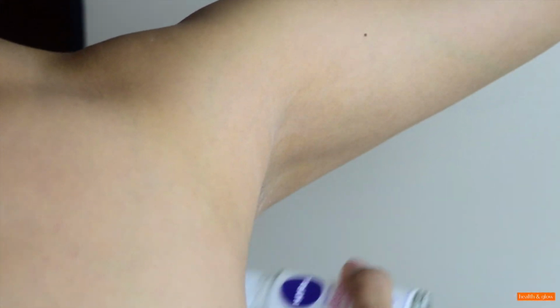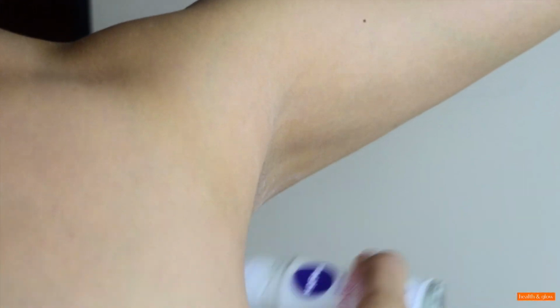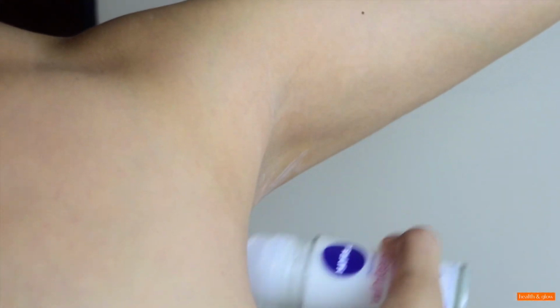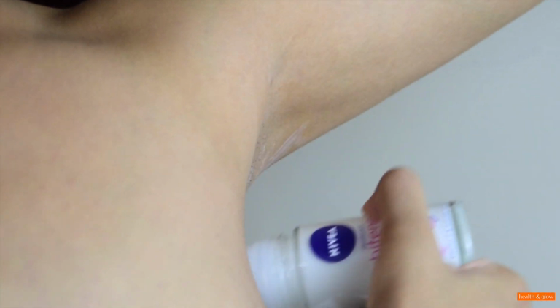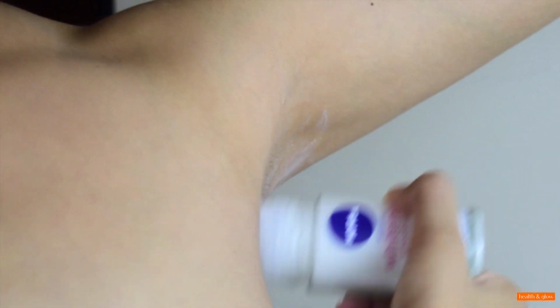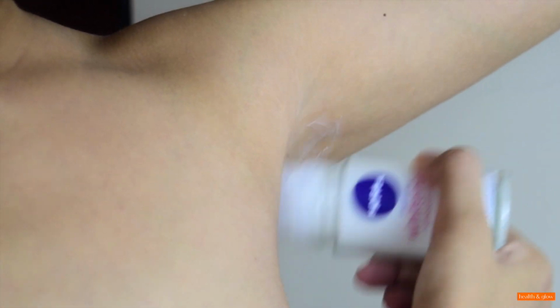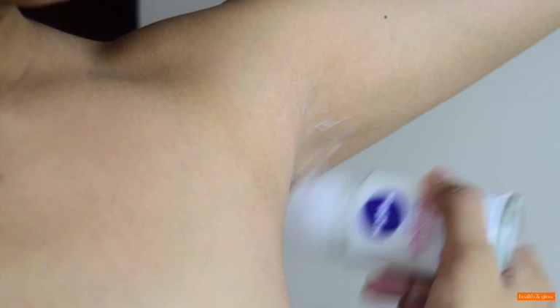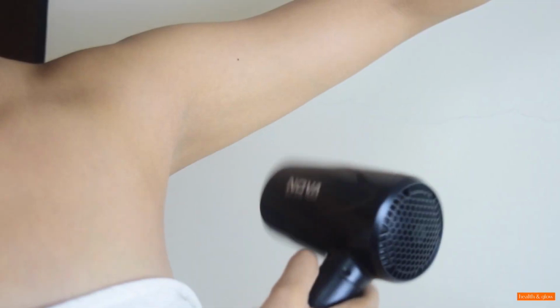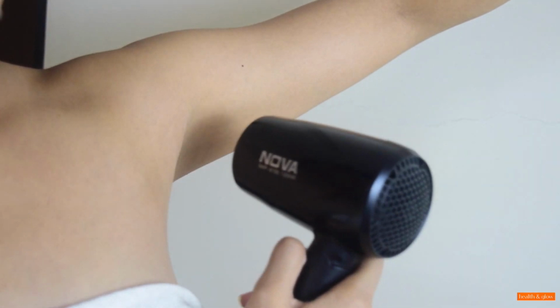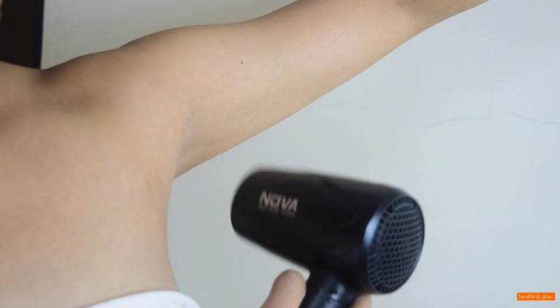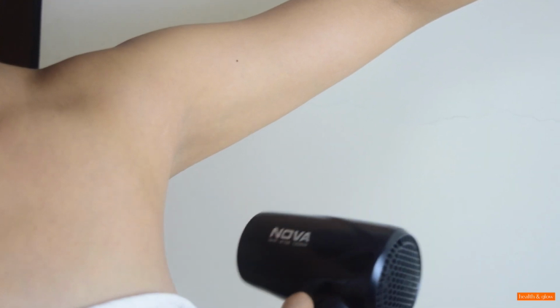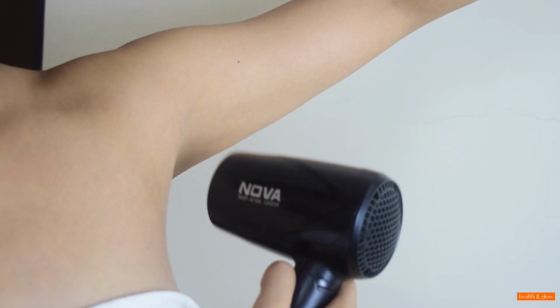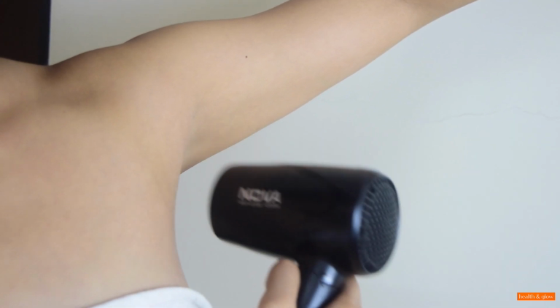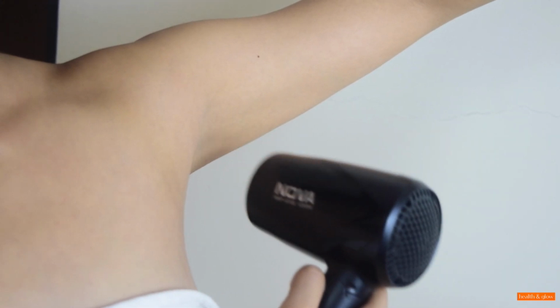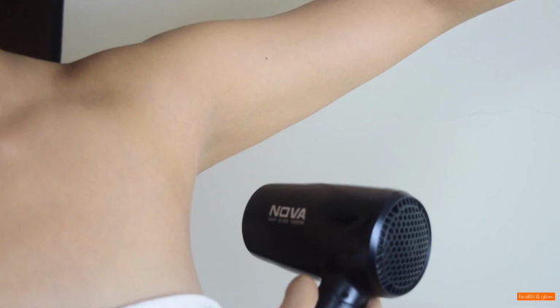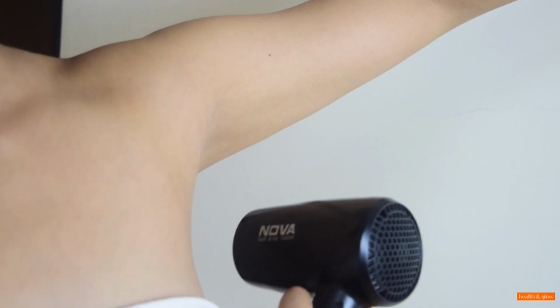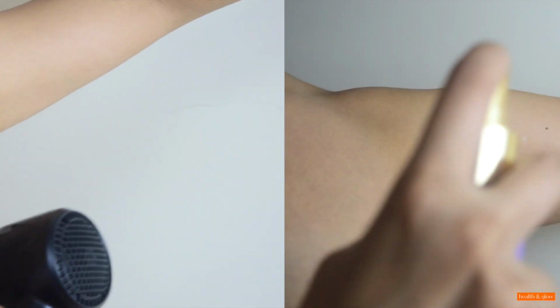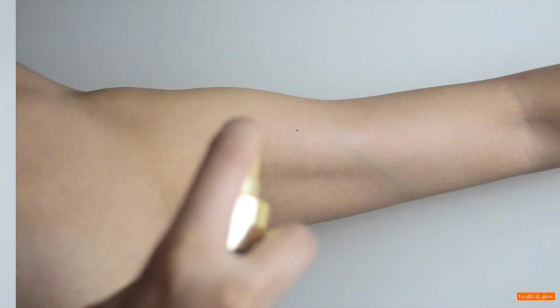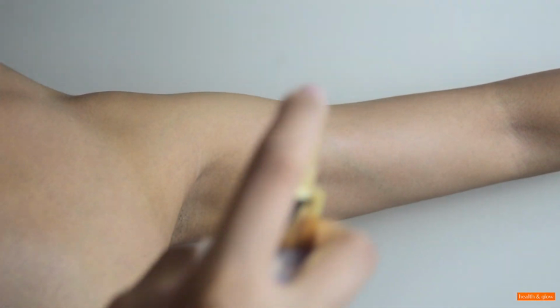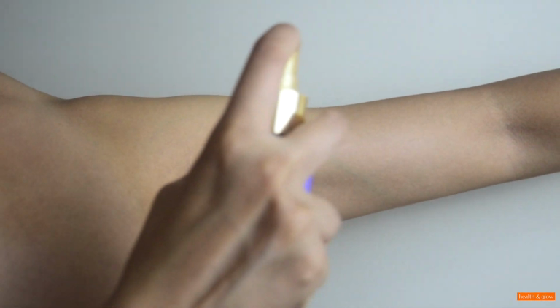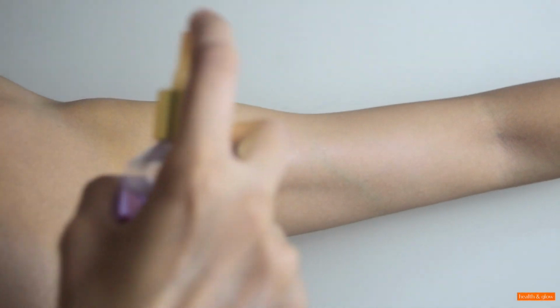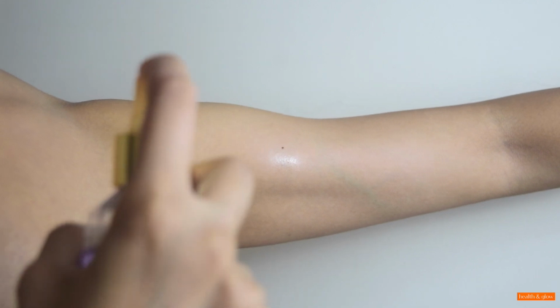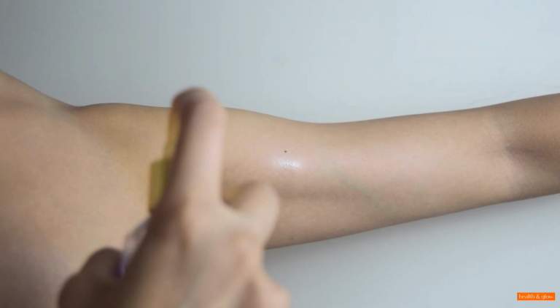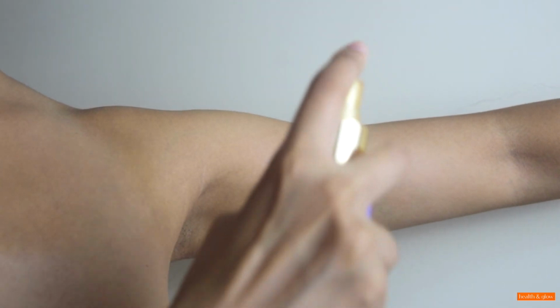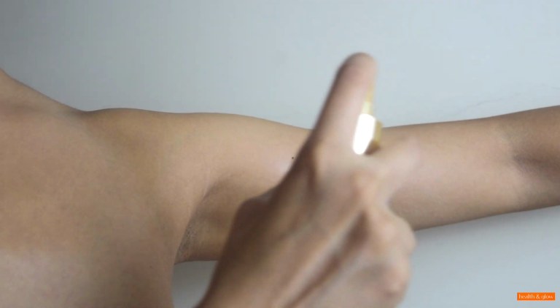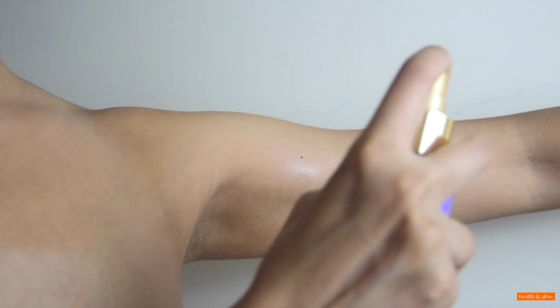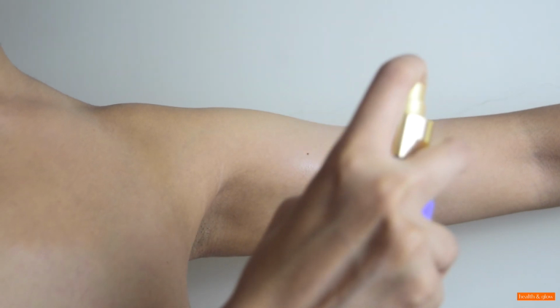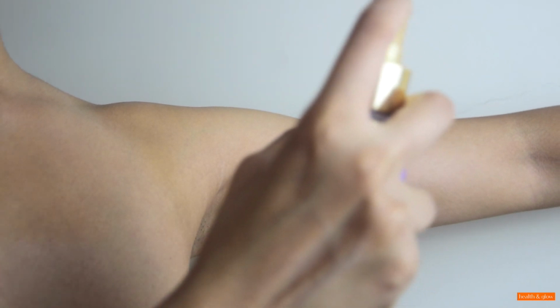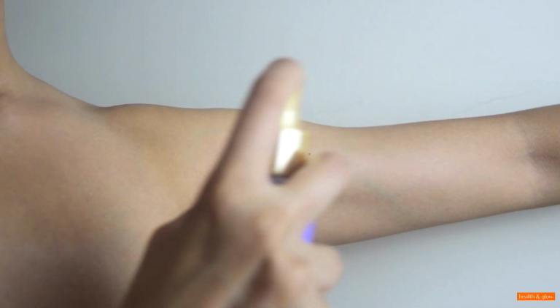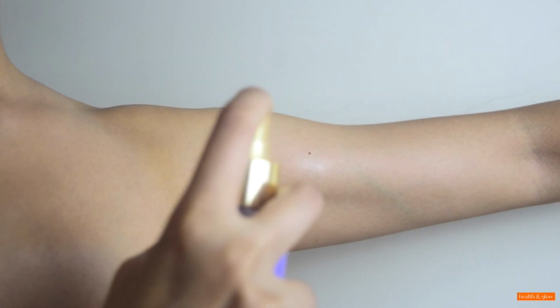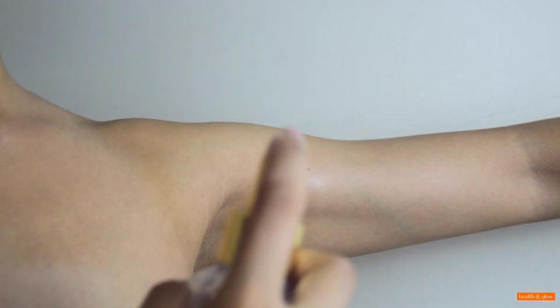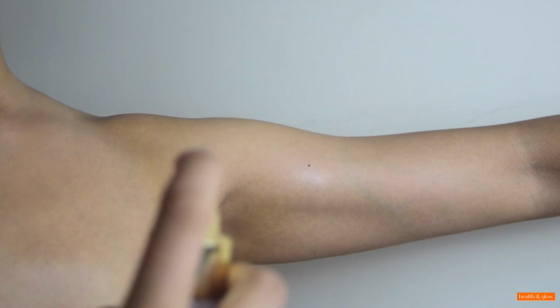Next, you absolutely cannot afford to skip a deodorant, but make sure you're applying it on dry armpits because that's when it is effective. Next, spray some body mist all over your skin — it's mild on your skin, refreshing, and leaves a good fragrance on your body.